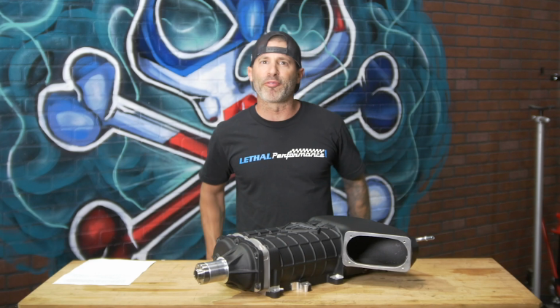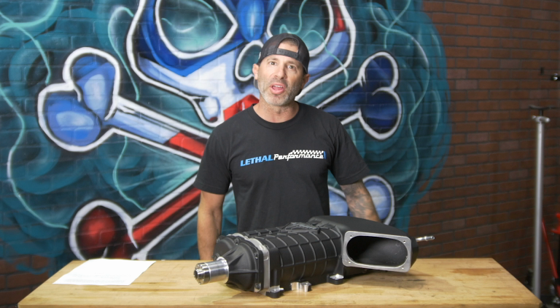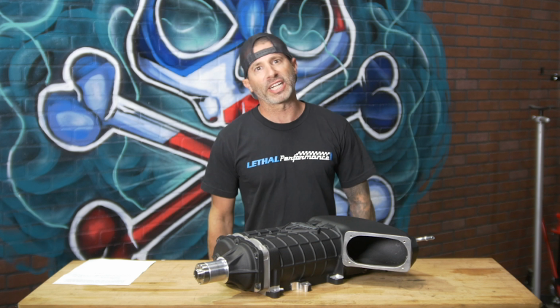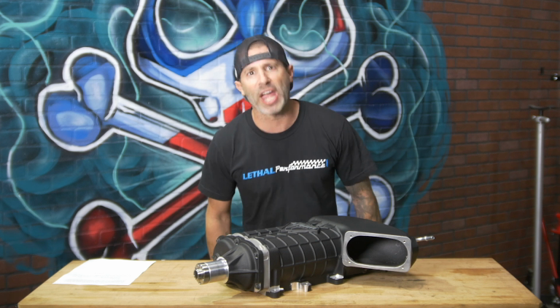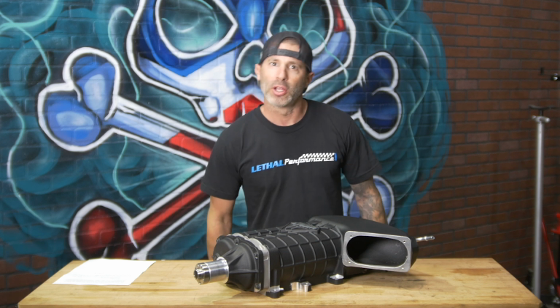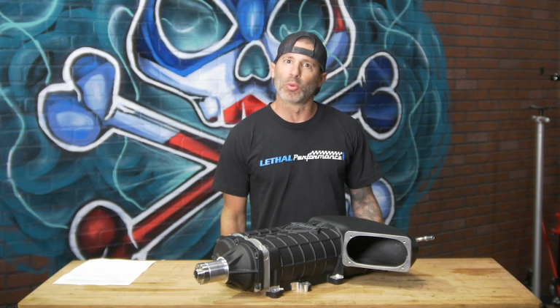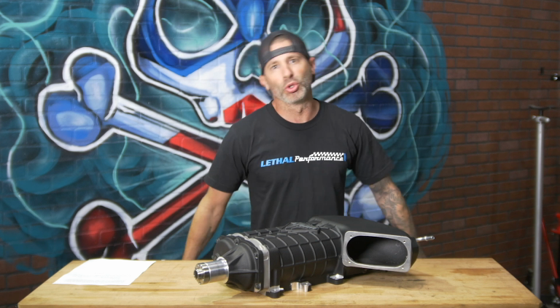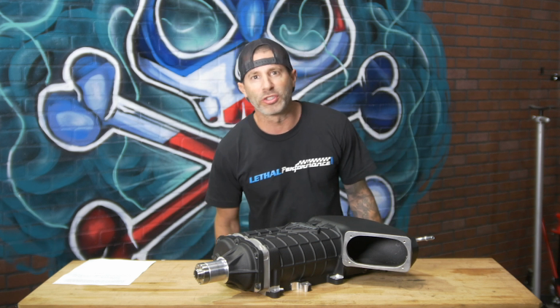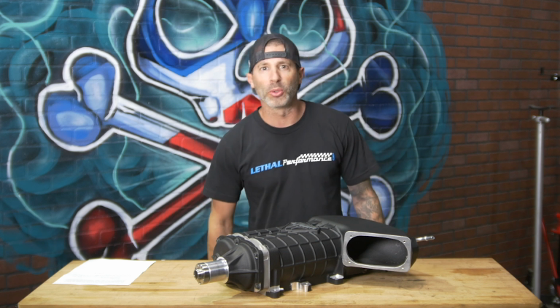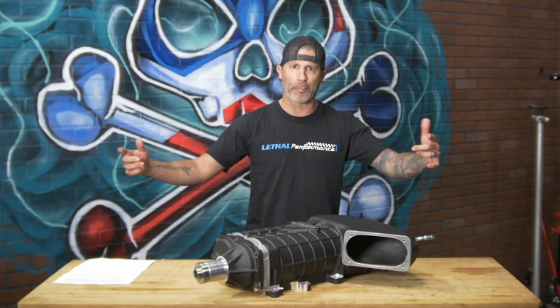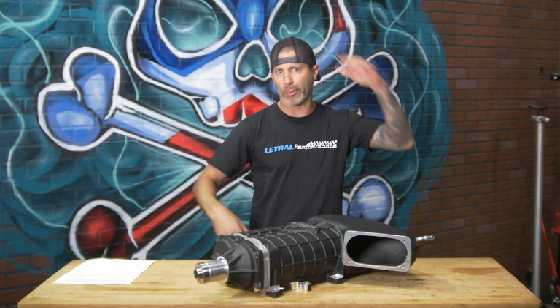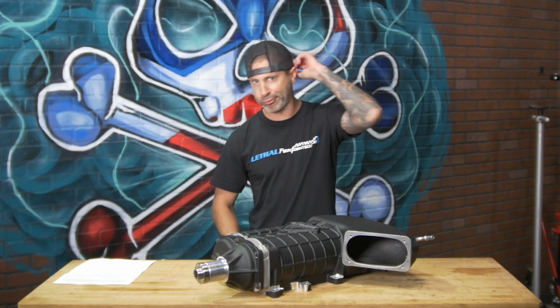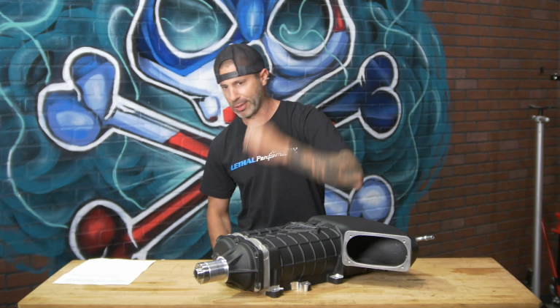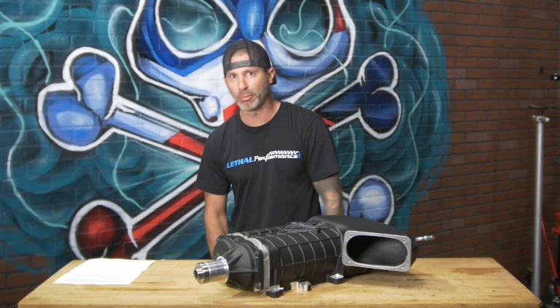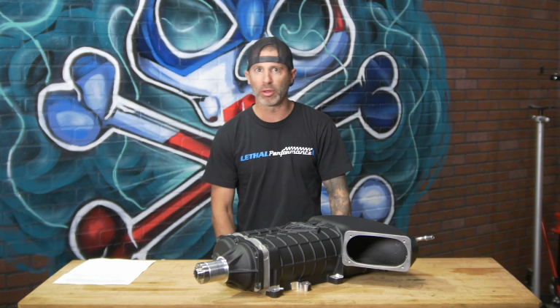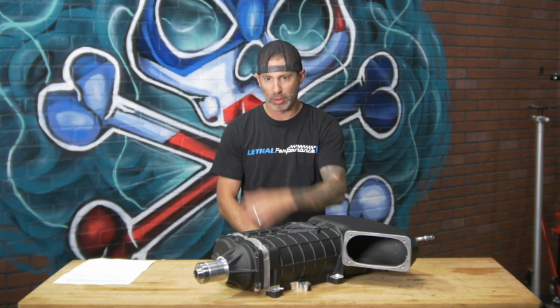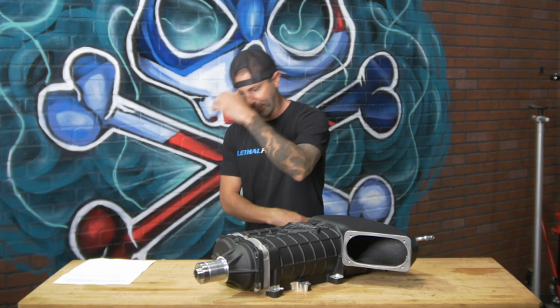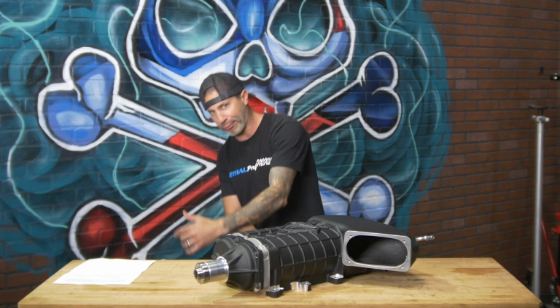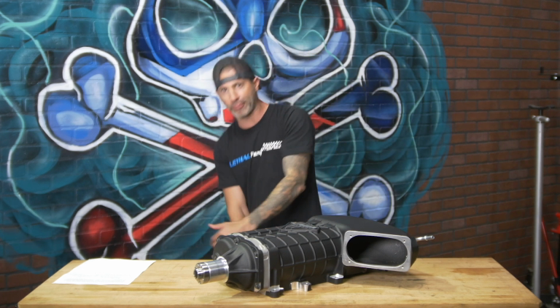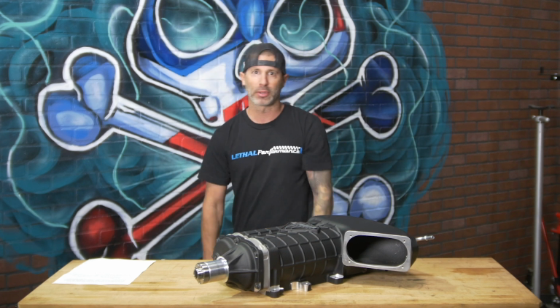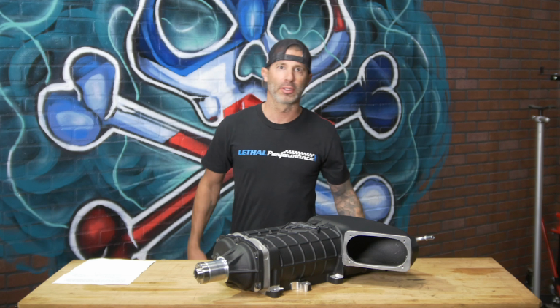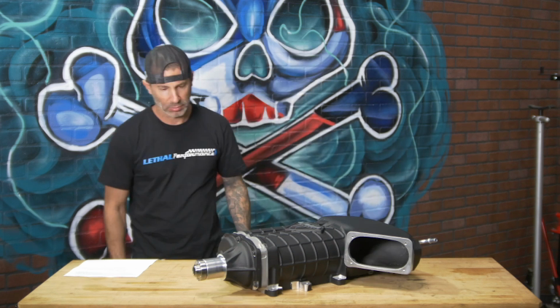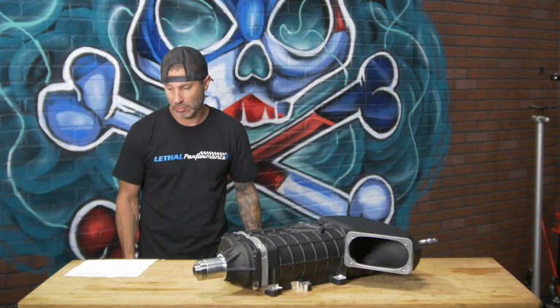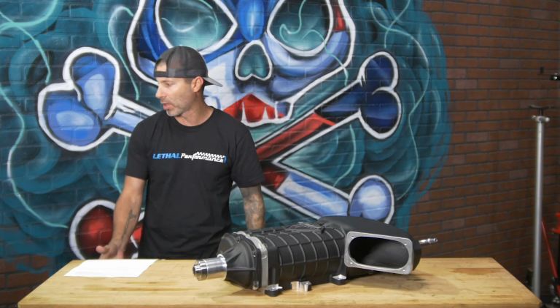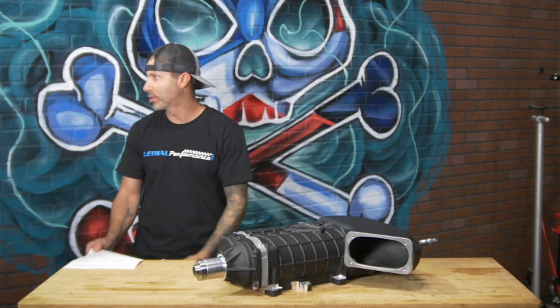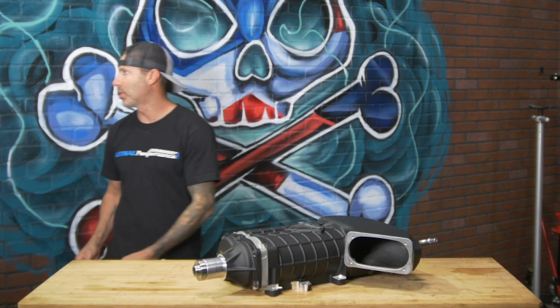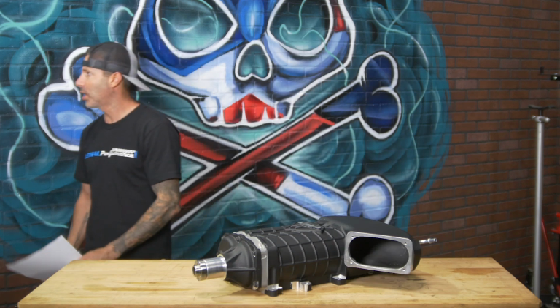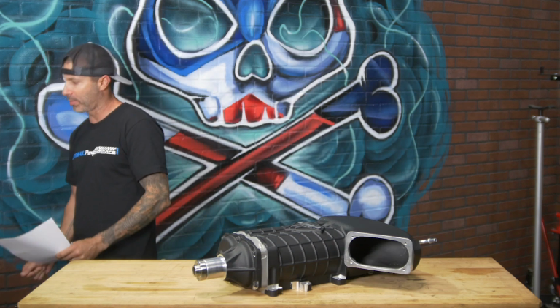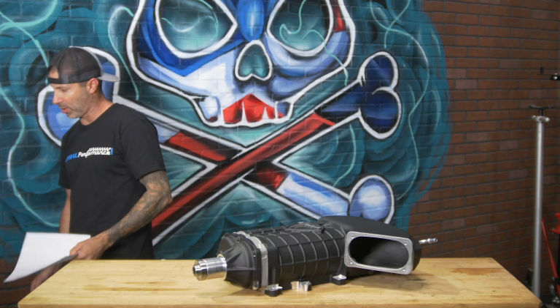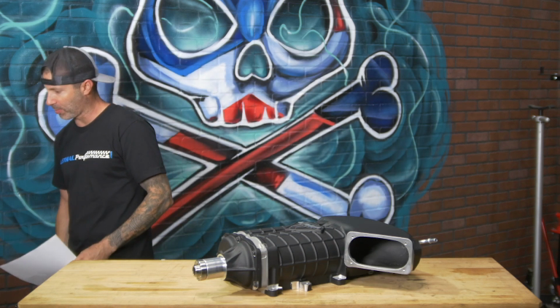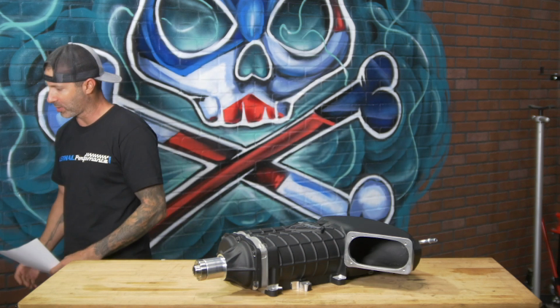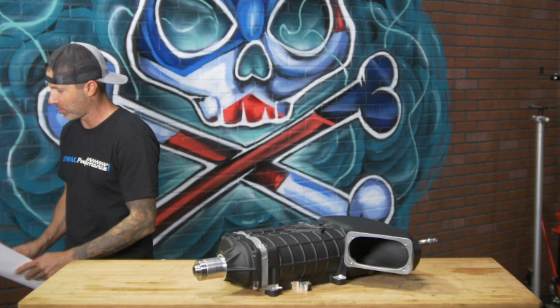Microphone check. One, two, one, two. All right, so I'm going to do my best on this one.